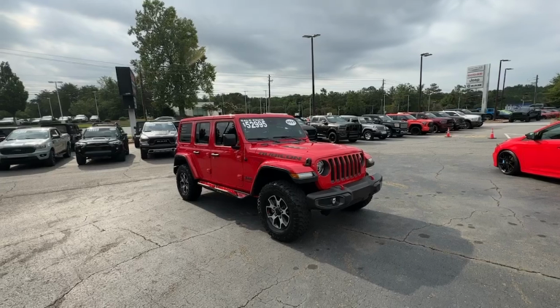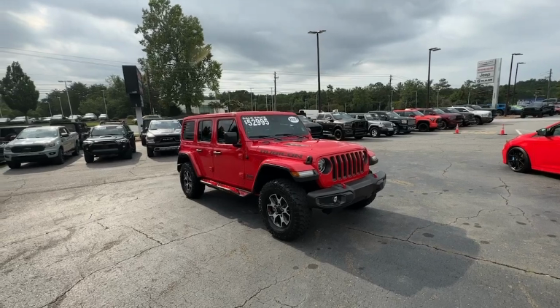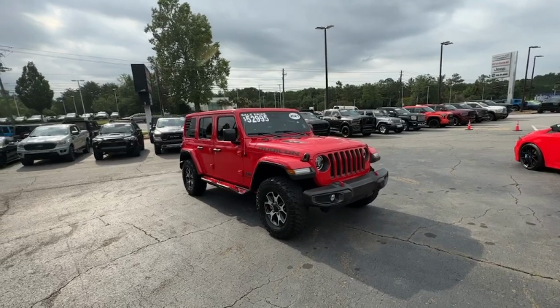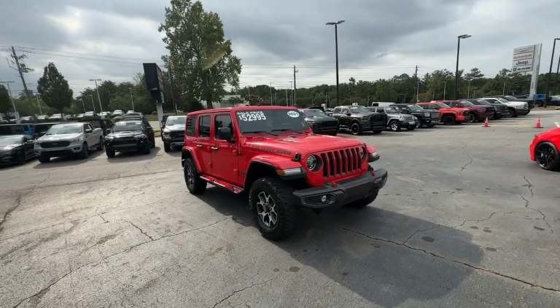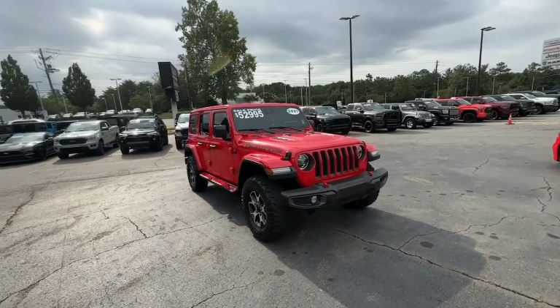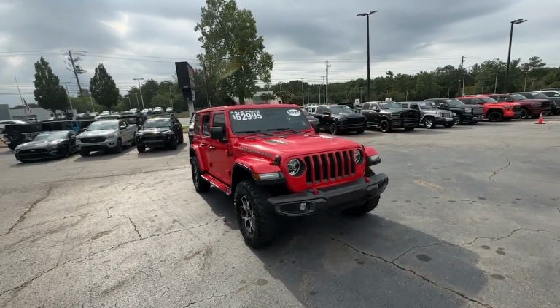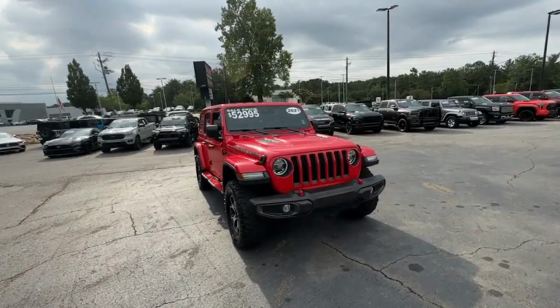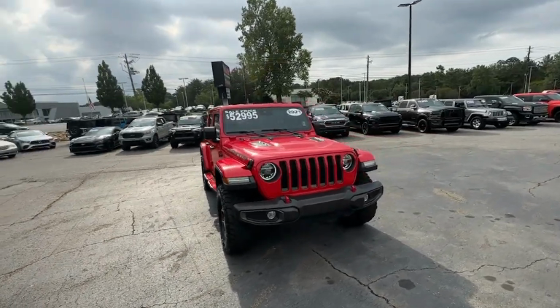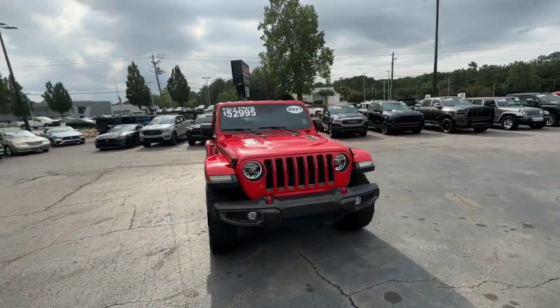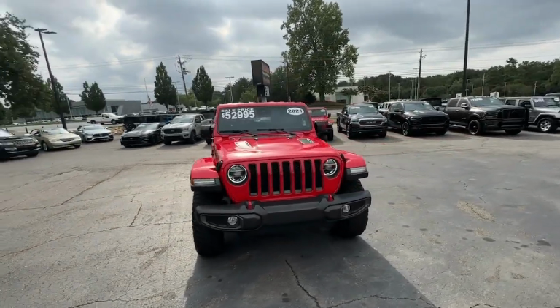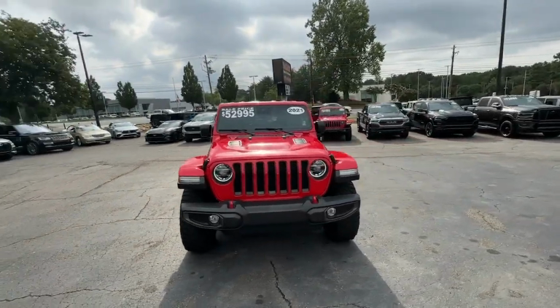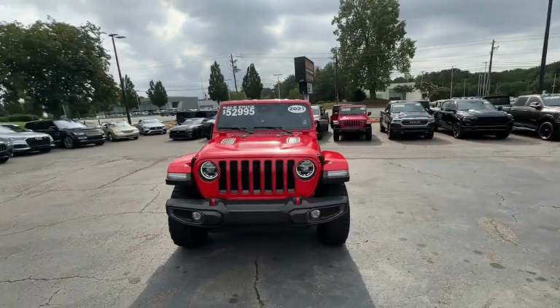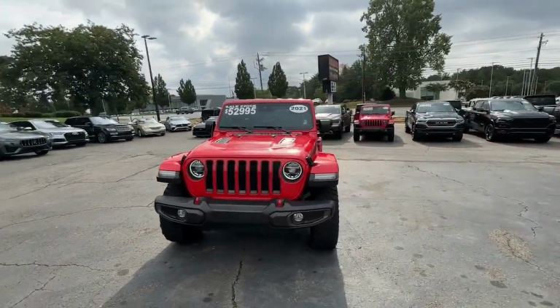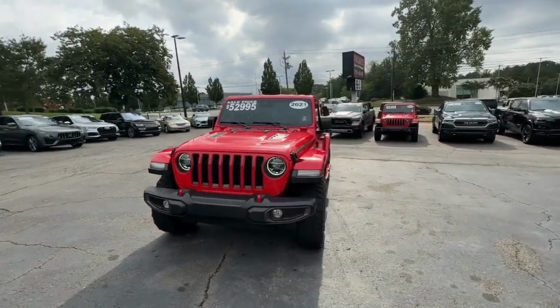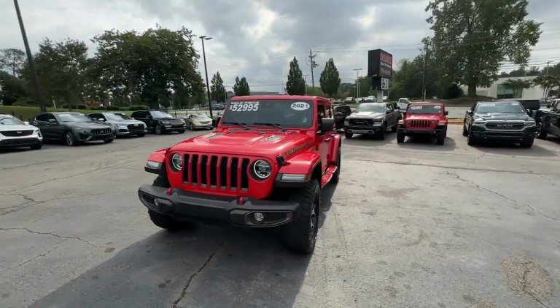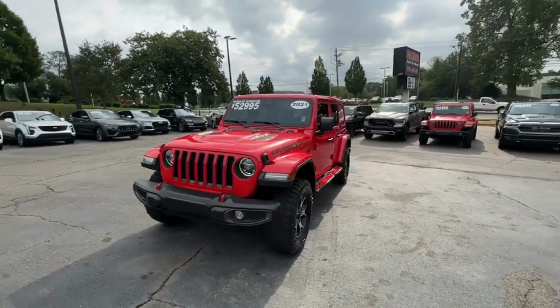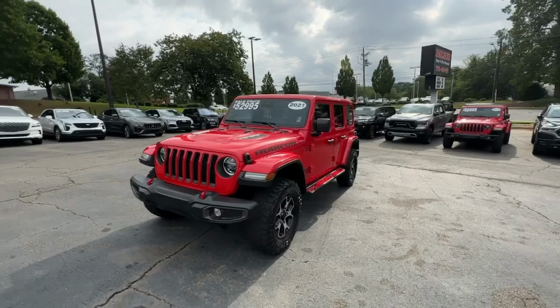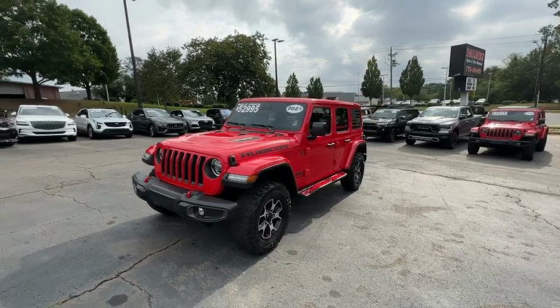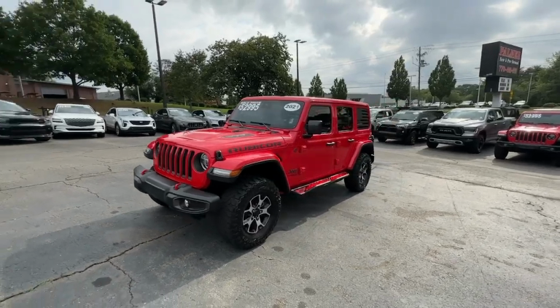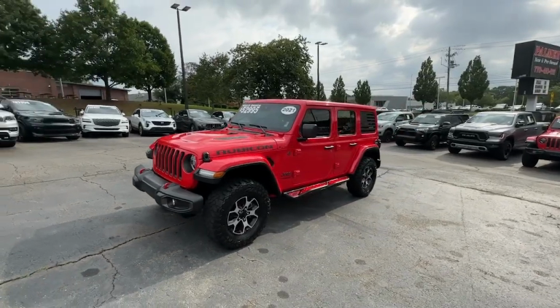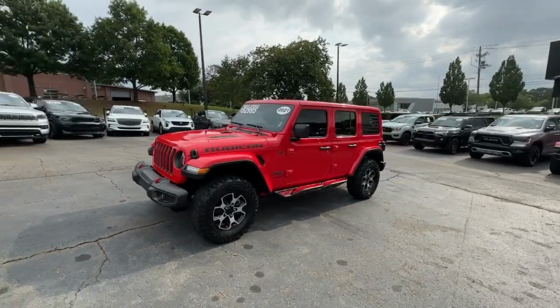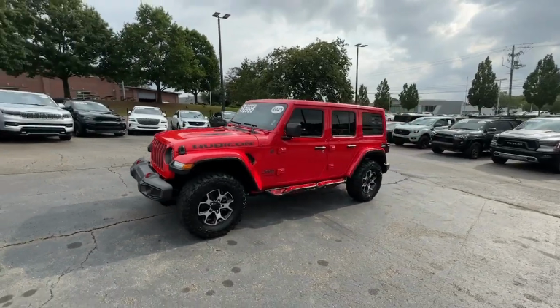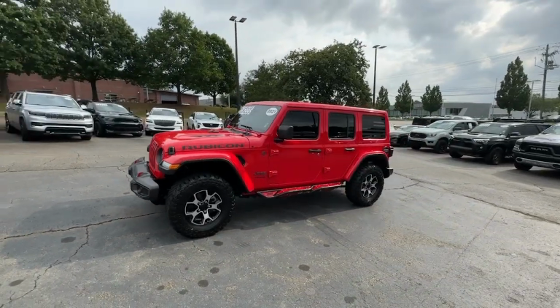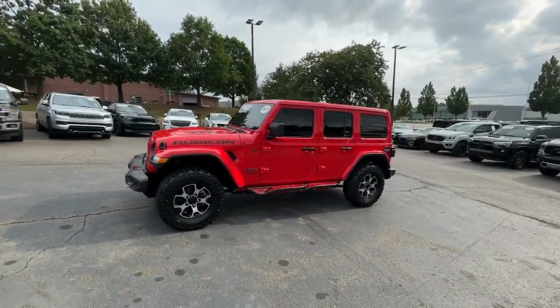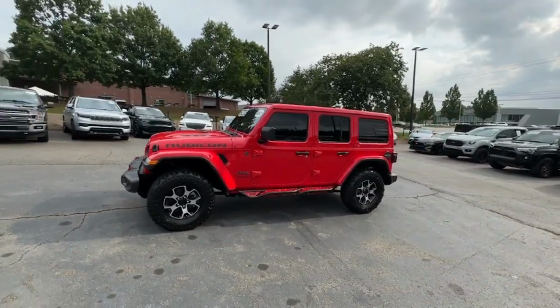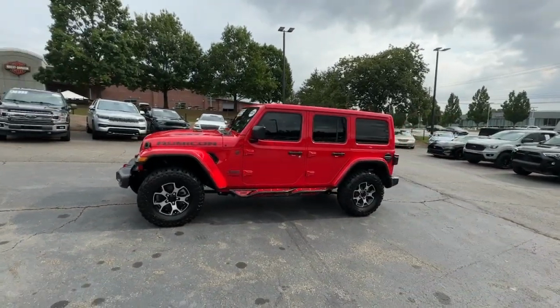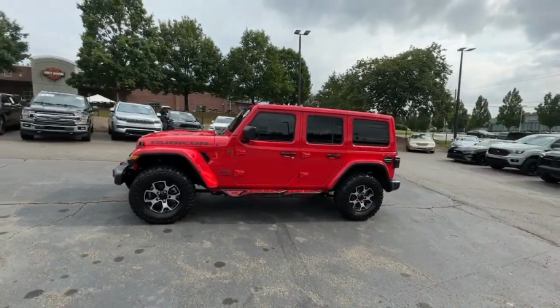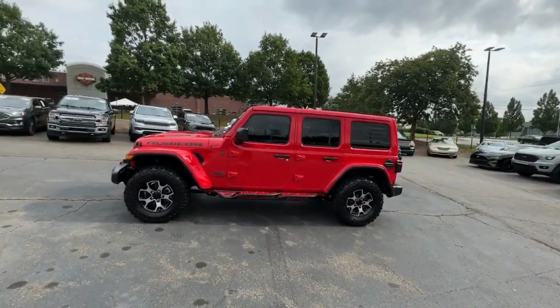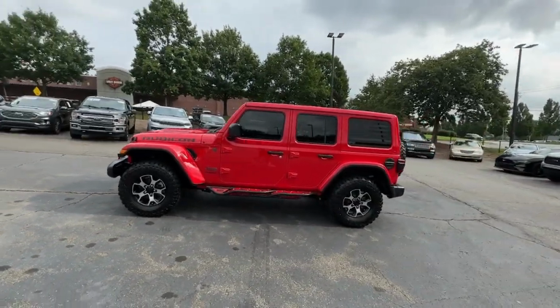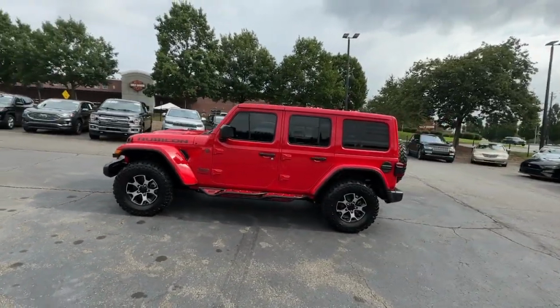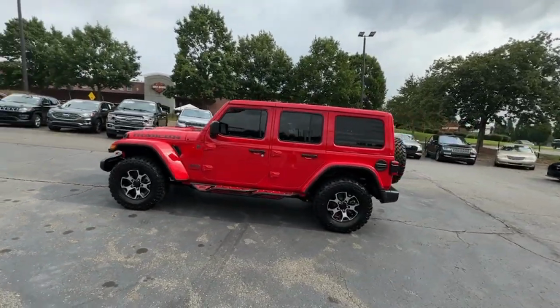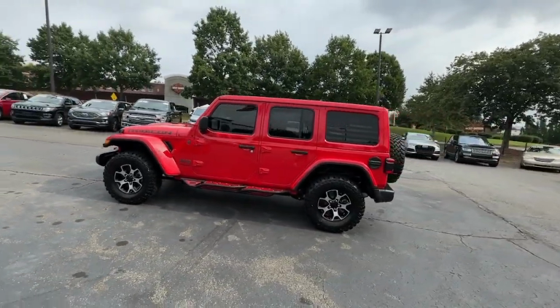Your next car could be the 2021 Jeep Wrangler. This vehicle is an outstanding buy with fewer than 25,000 miles on the odometer.